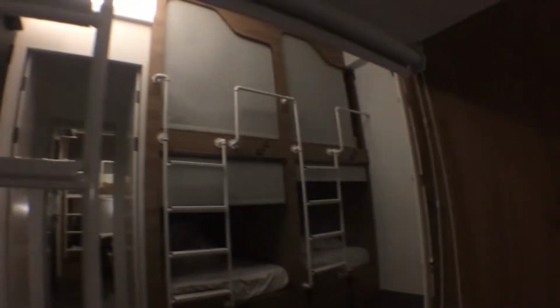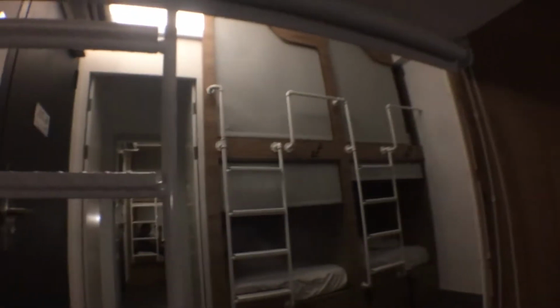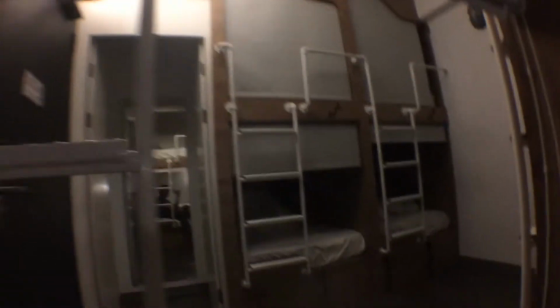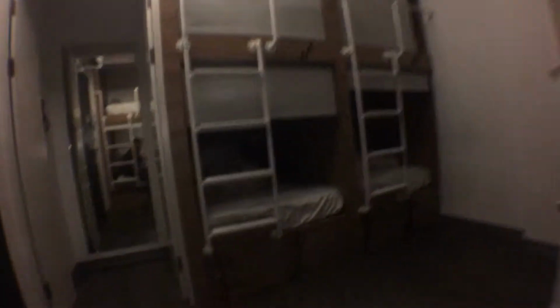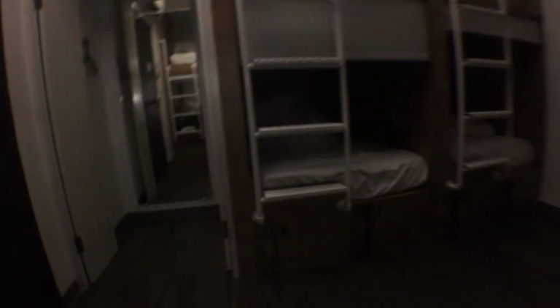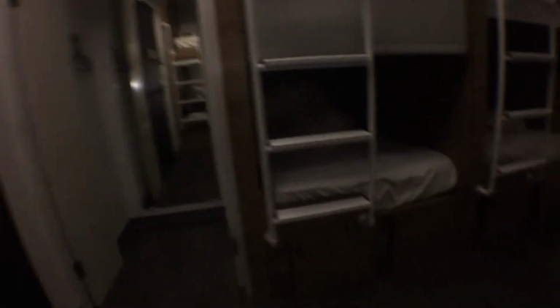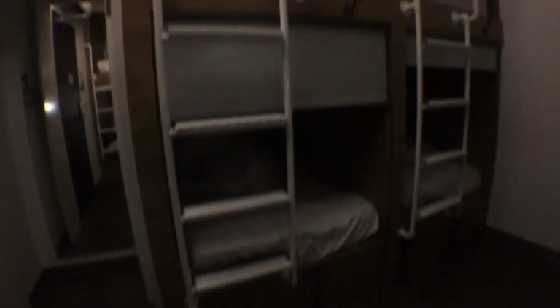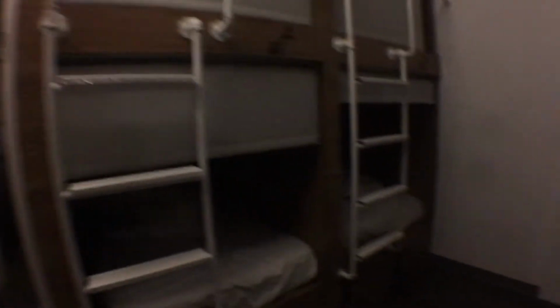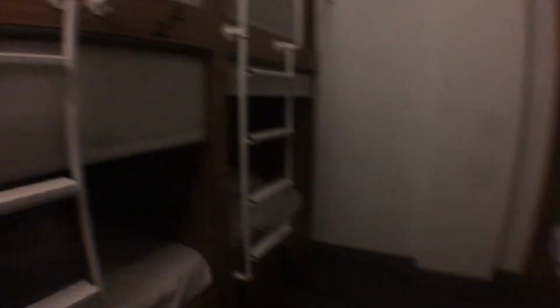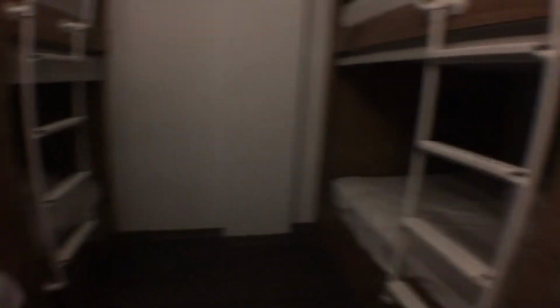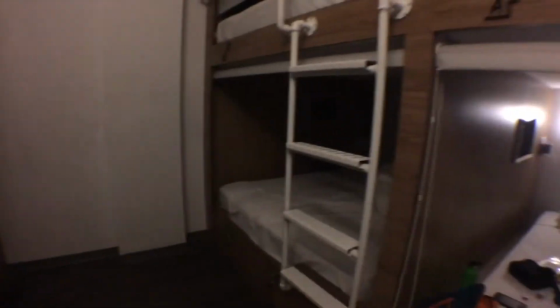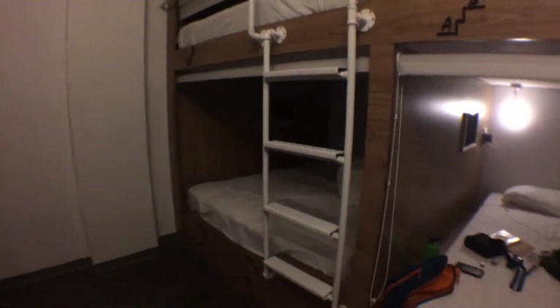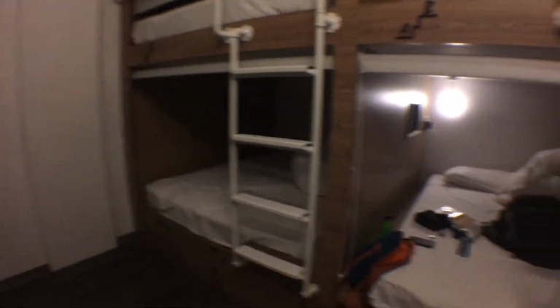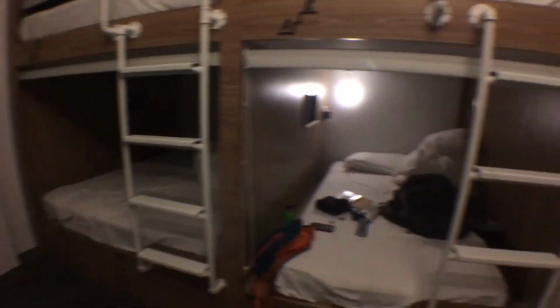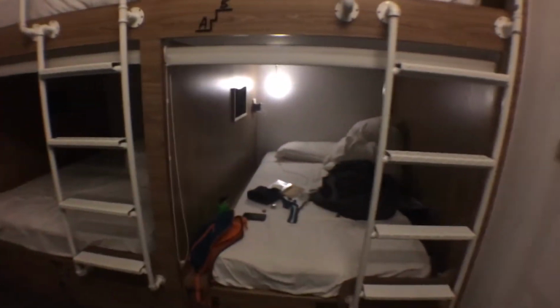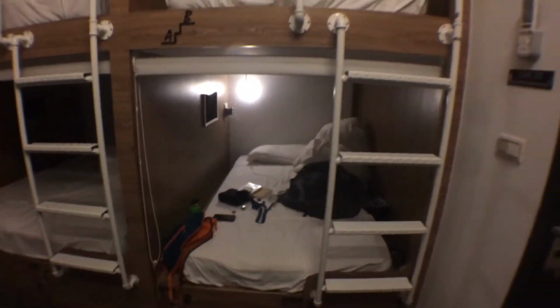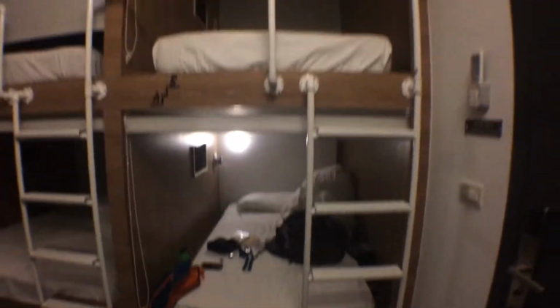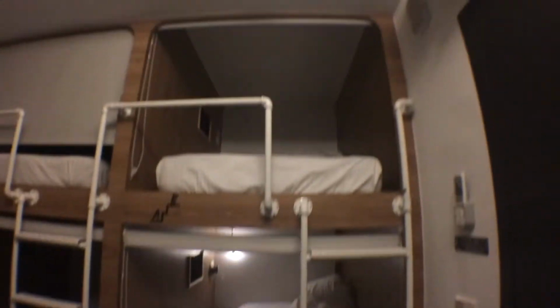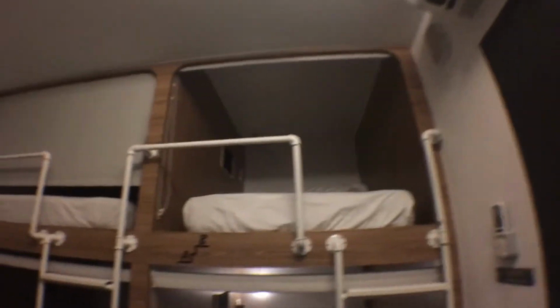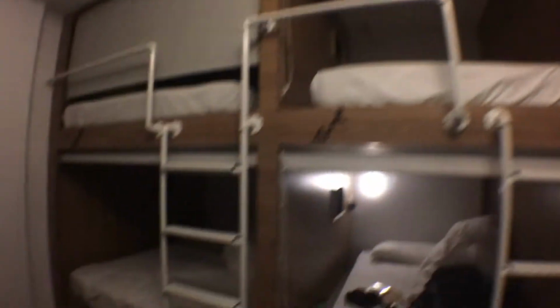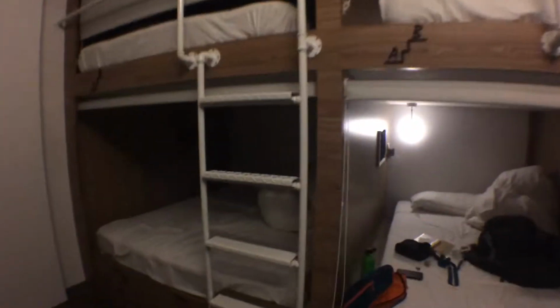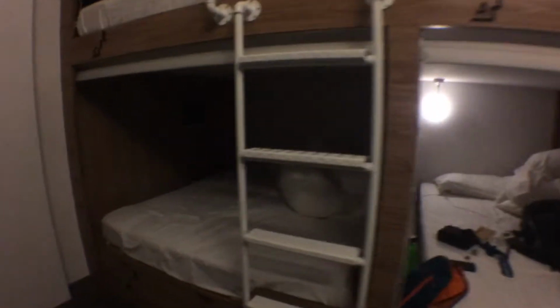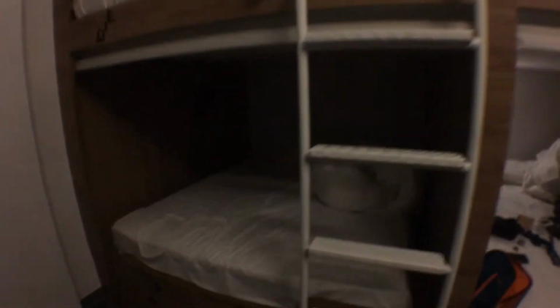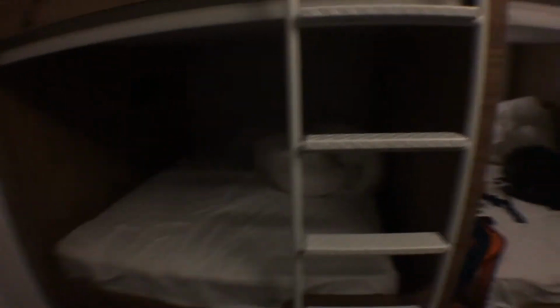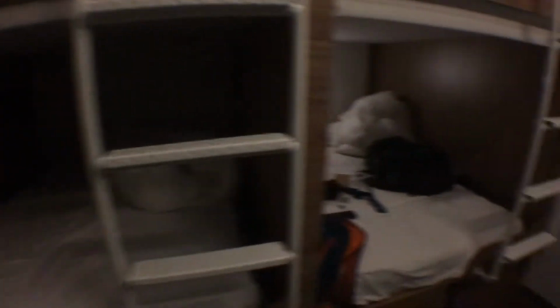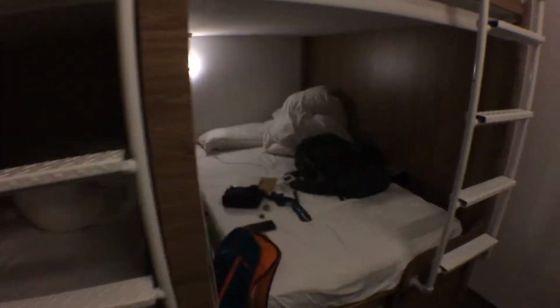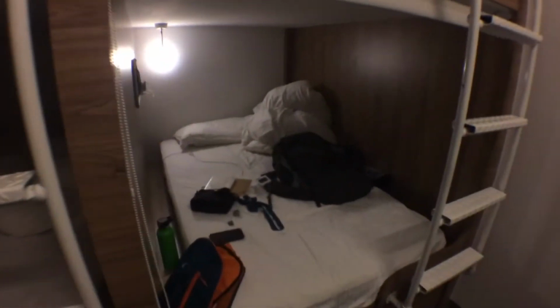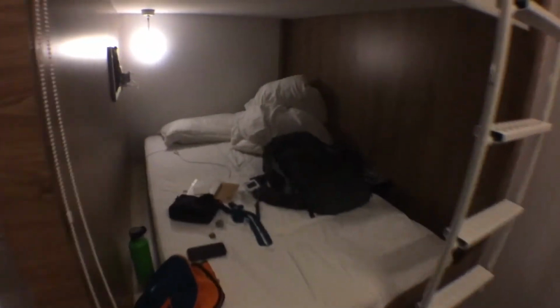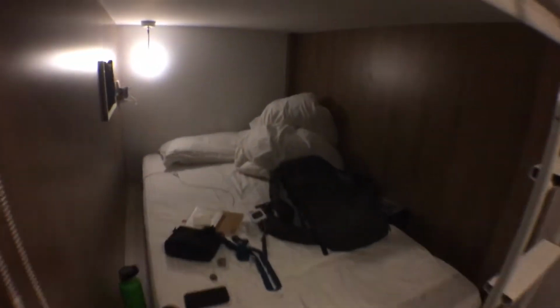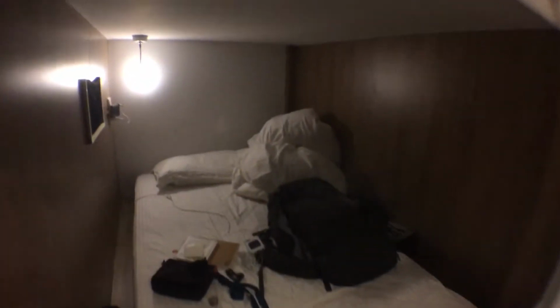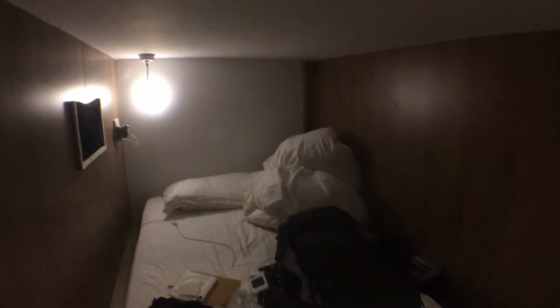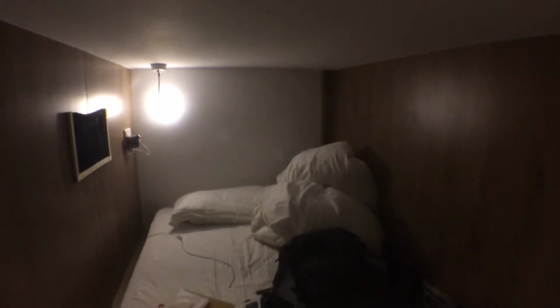As you come in, you can see a little section to put your luggage. Each bed underneath has a little locker, and it's pretty spacious actually — I had my big backpack with me and I was able to fit it in there.